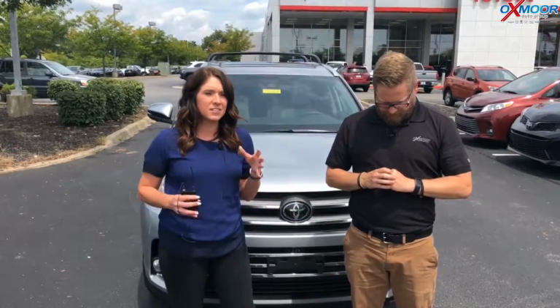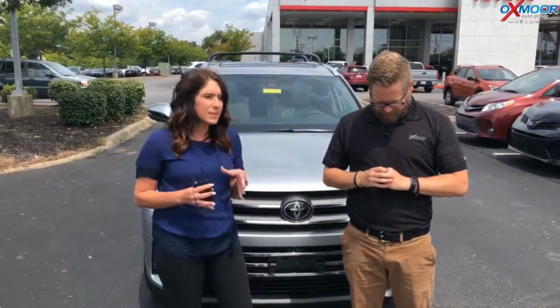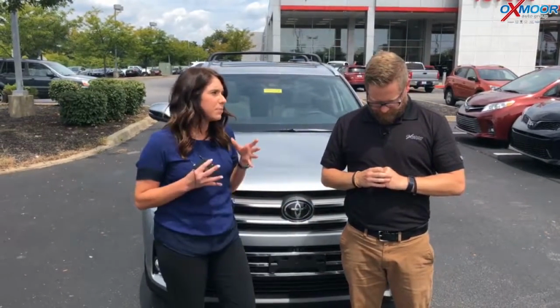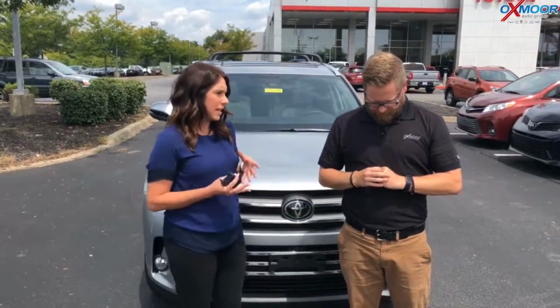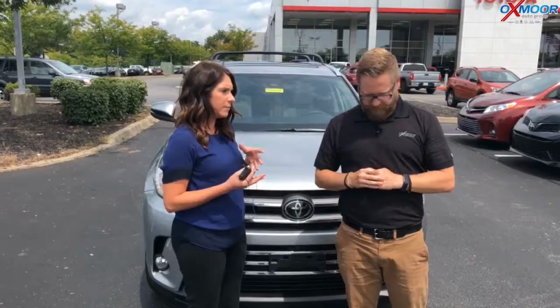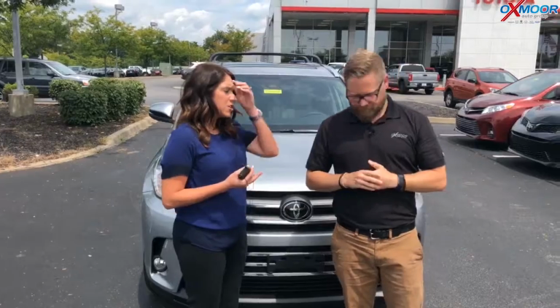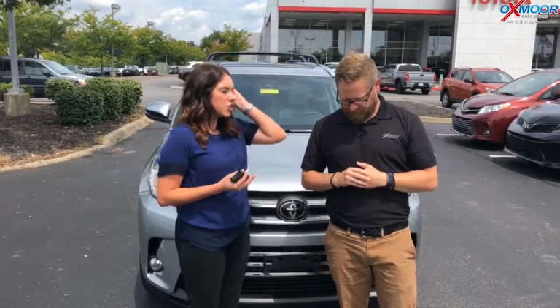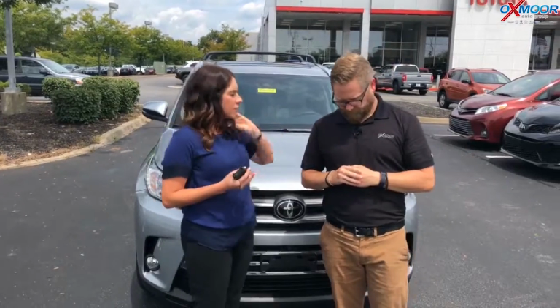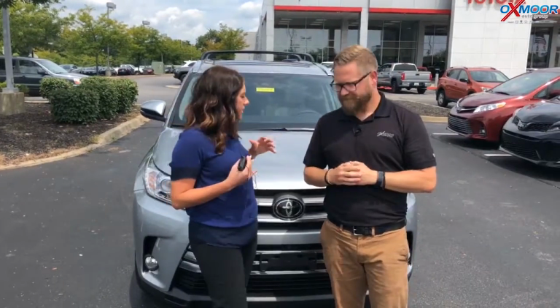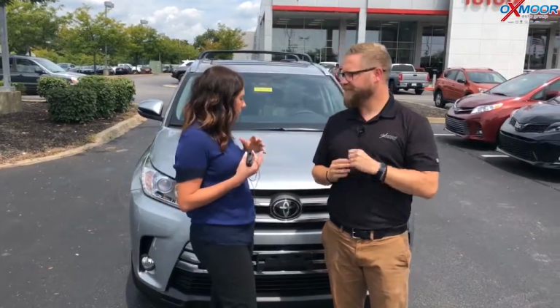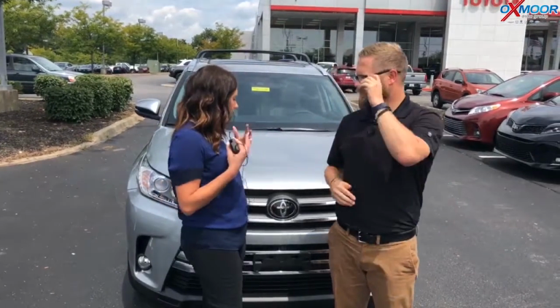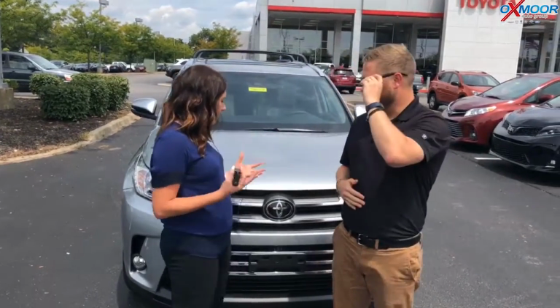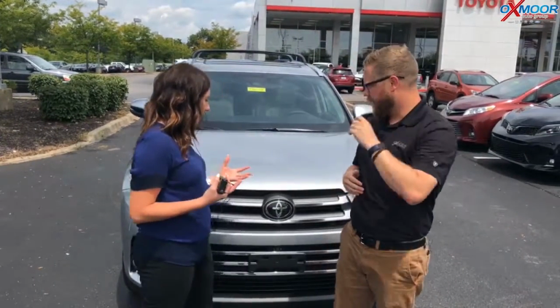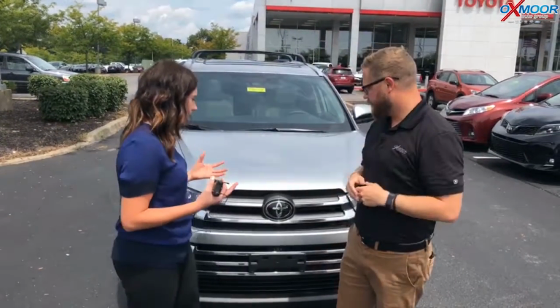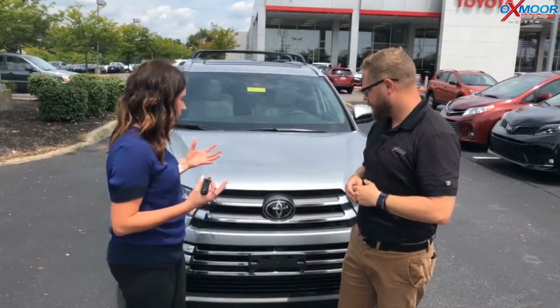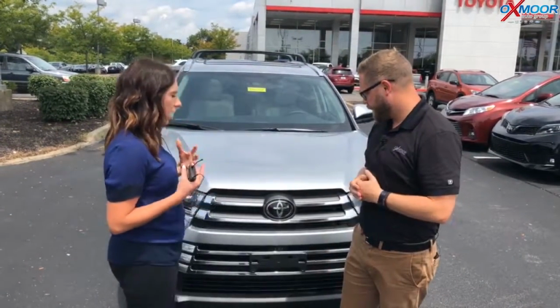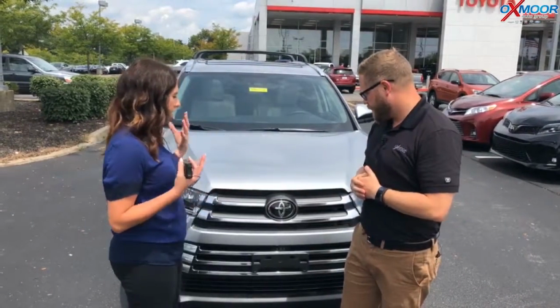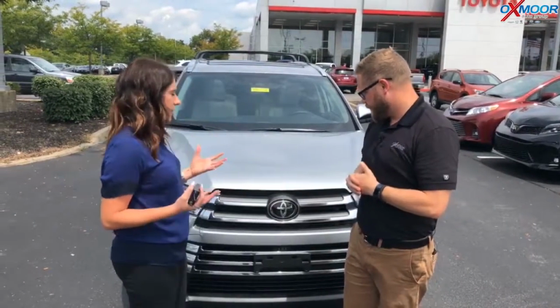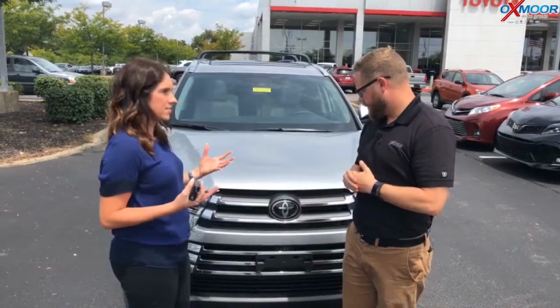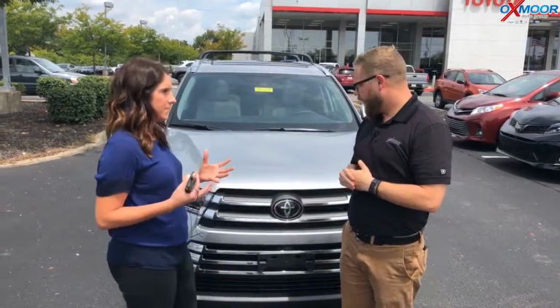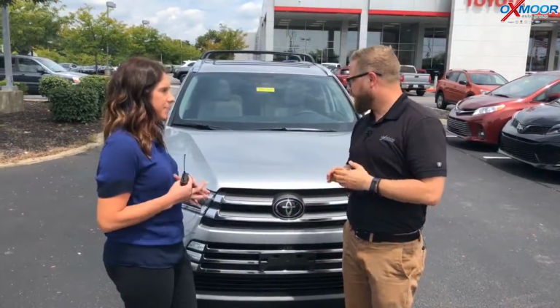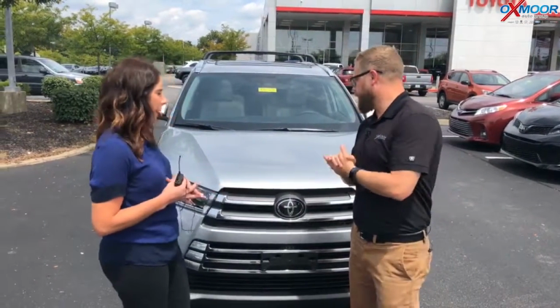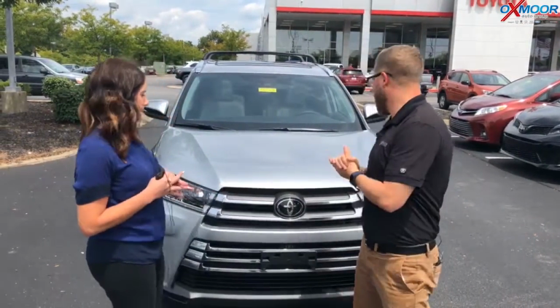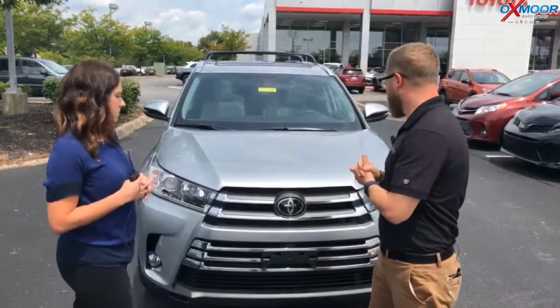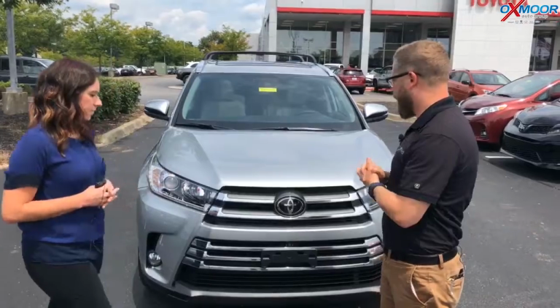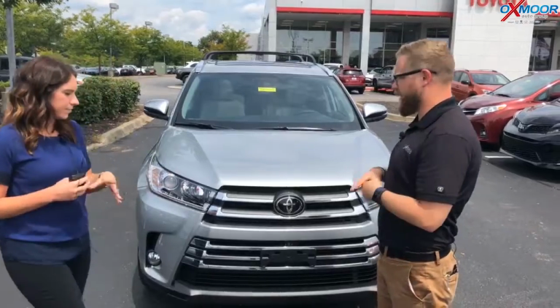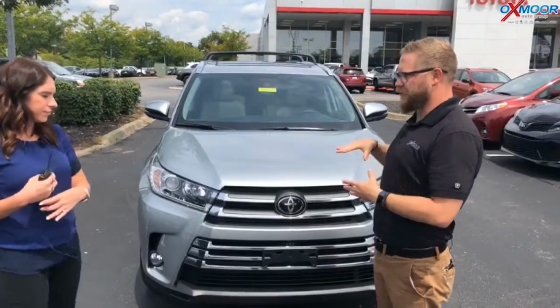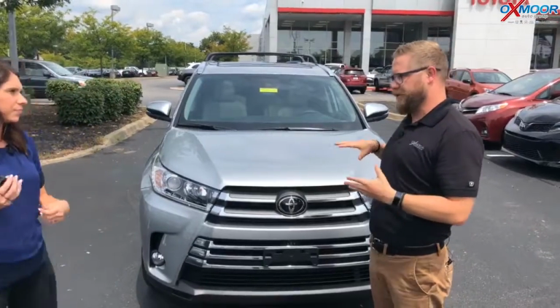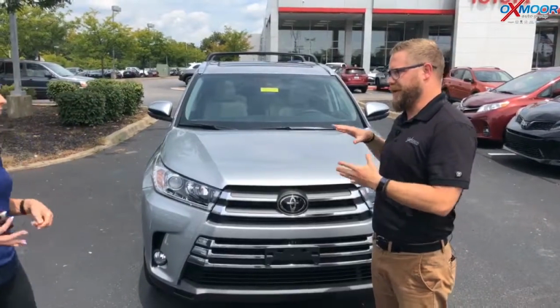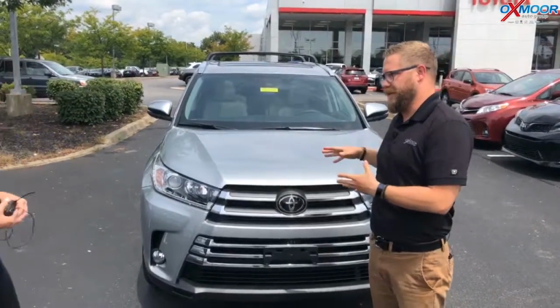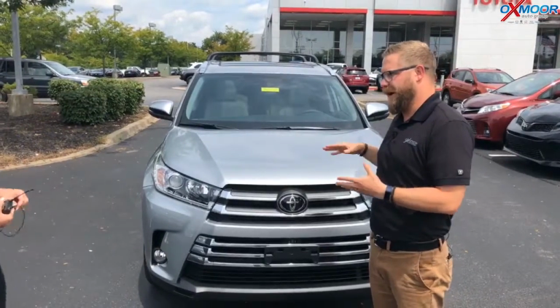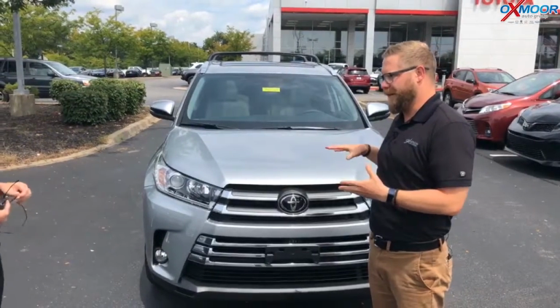It's the Limited Platinum. So Chuck, if you could tell everybody a little bit about this vehicle, that would be awesome. So the Limited Platinum is the highest trim that you can get in the Highlander.